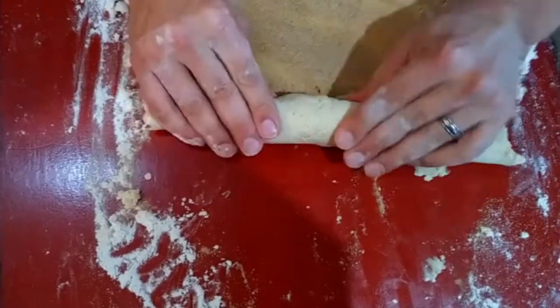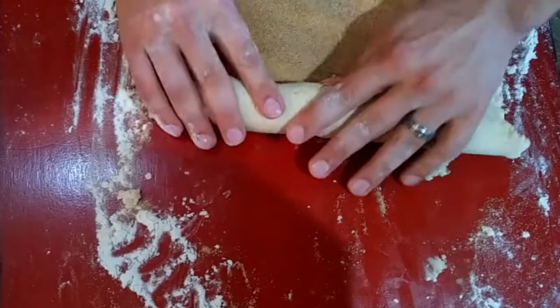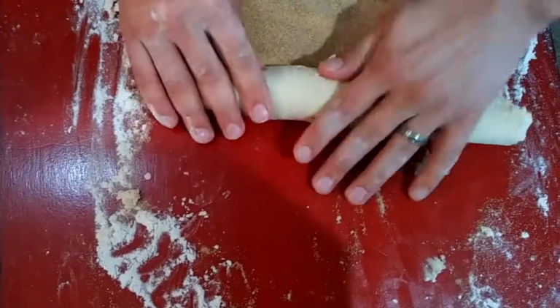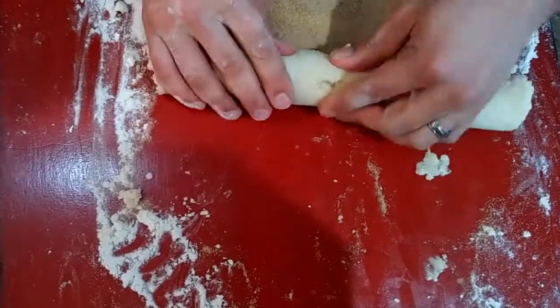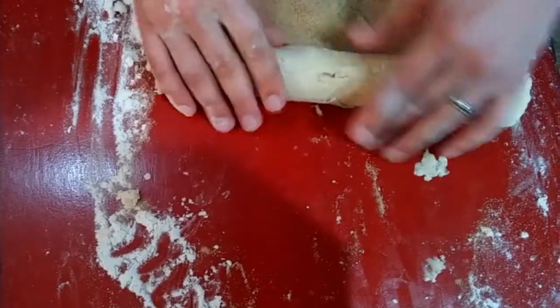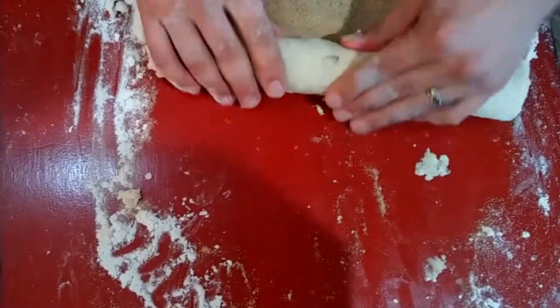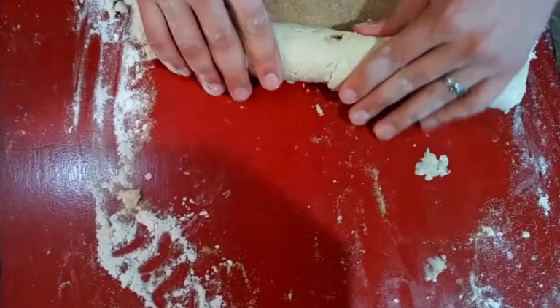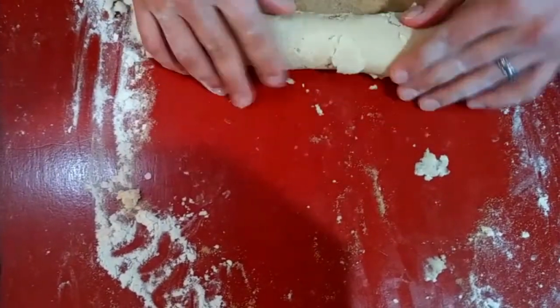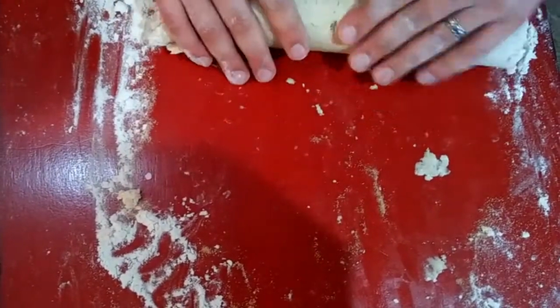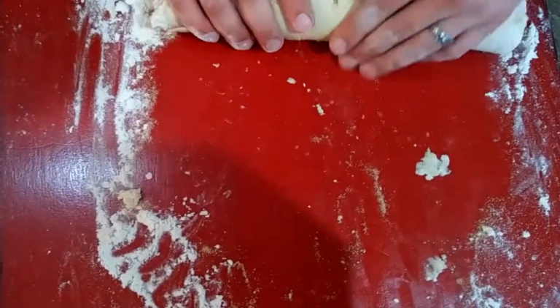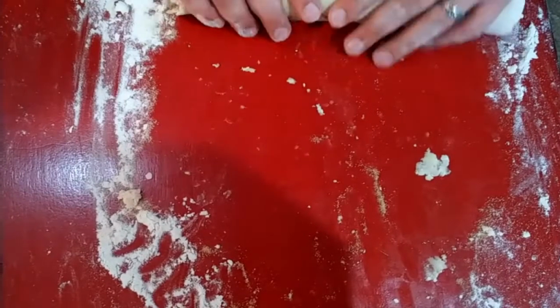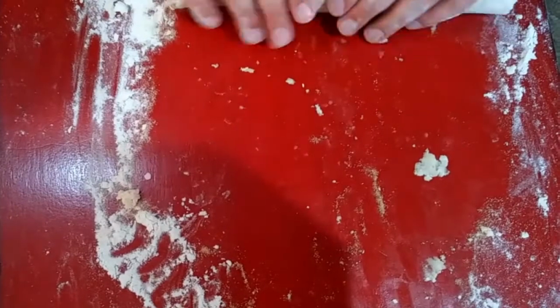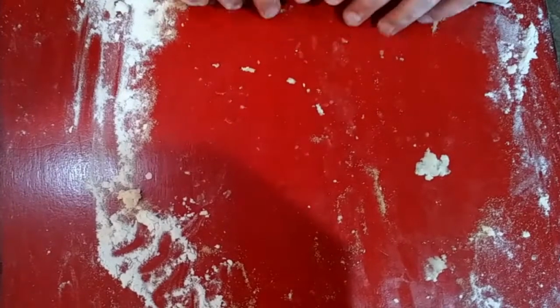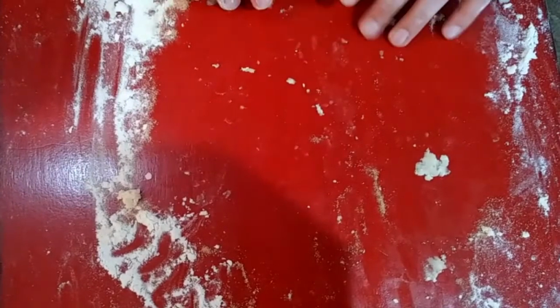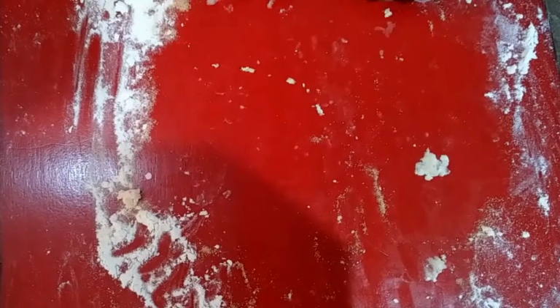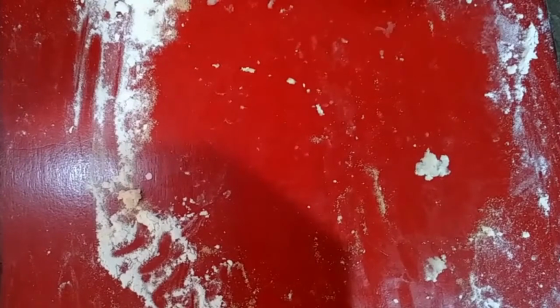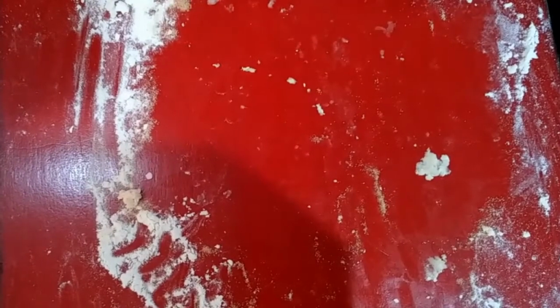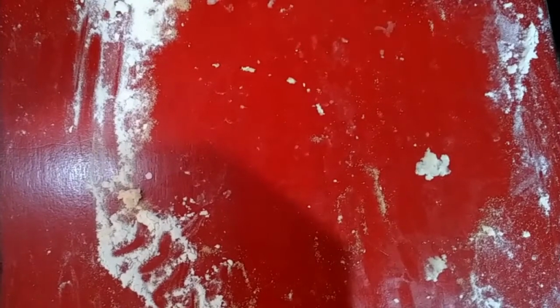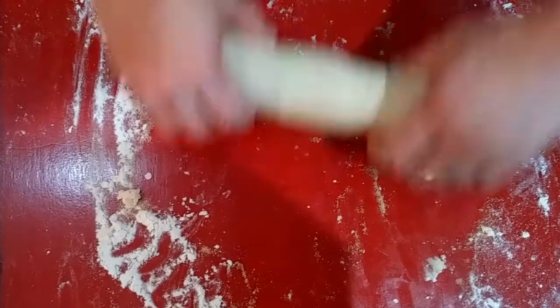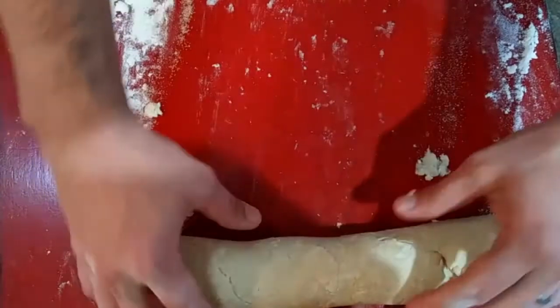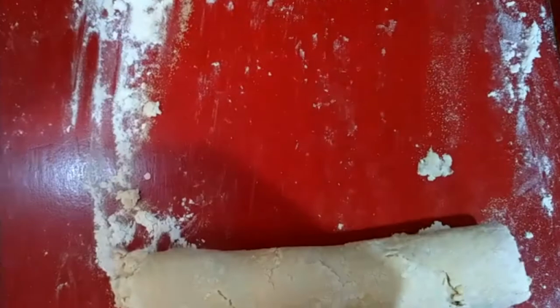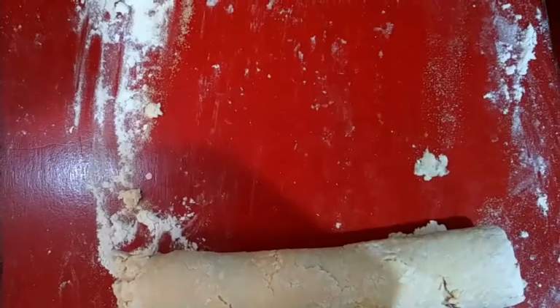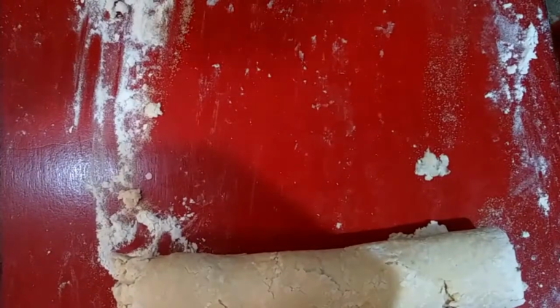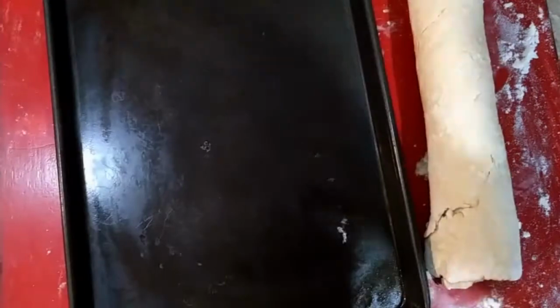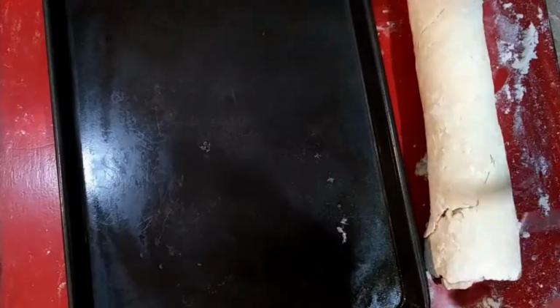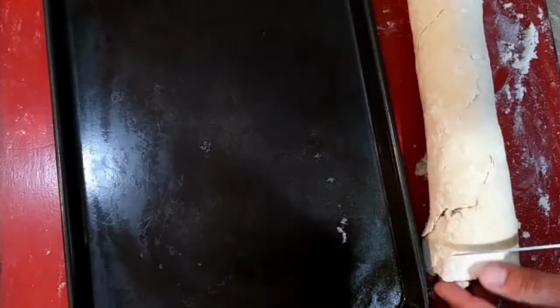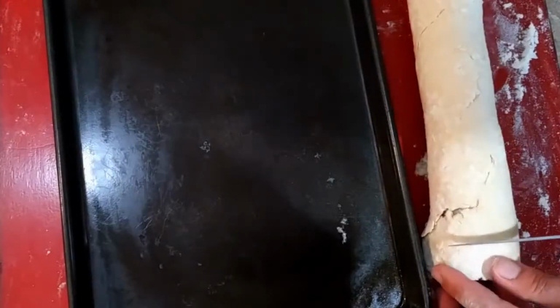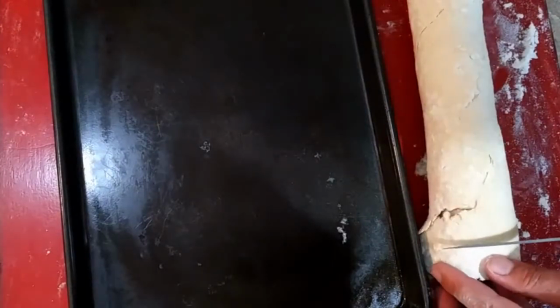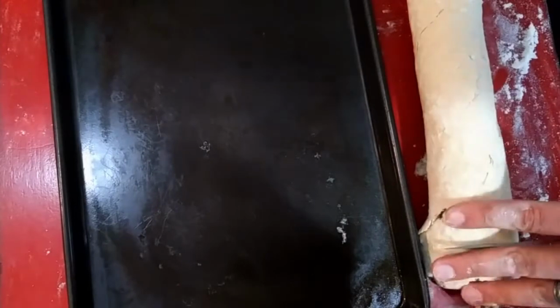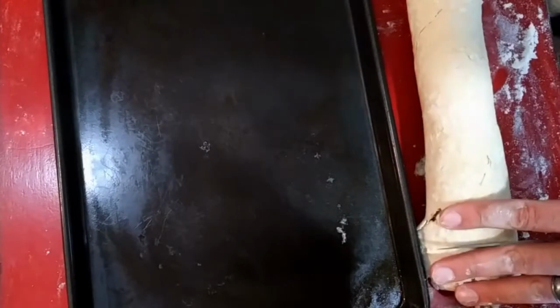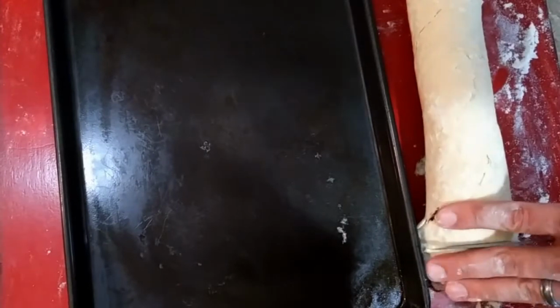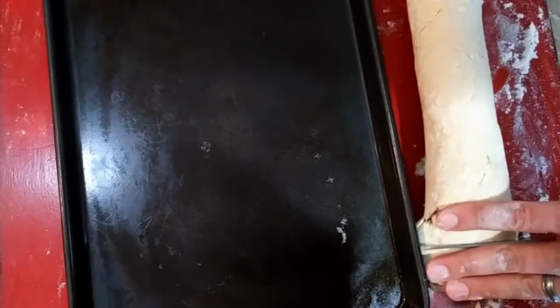First, sprinkle a few tablespoons all over the dough and roll into a tight spiral. Cut the dough into a few sections and dip the top into the cinnamon sugar before placing on a greased pan.